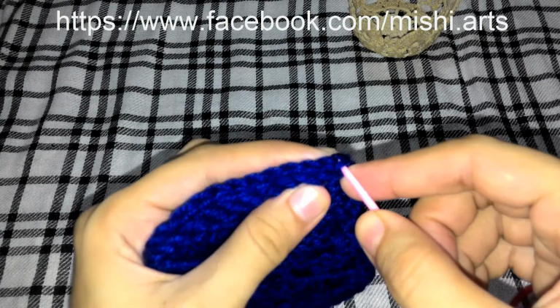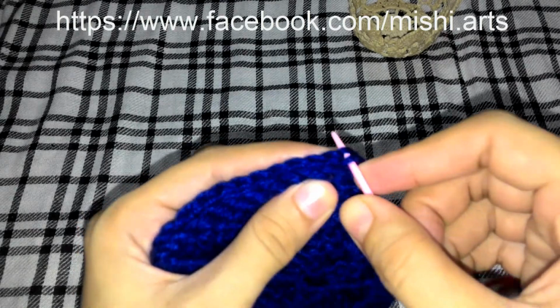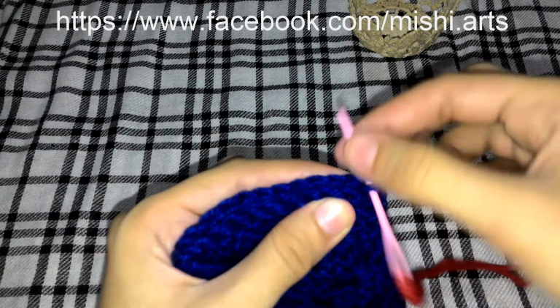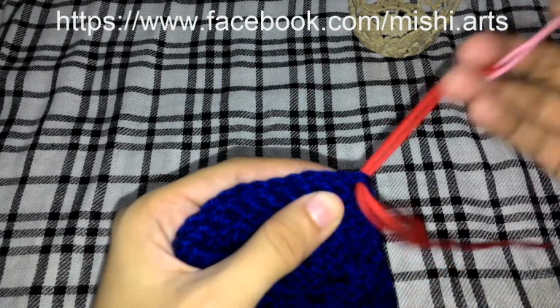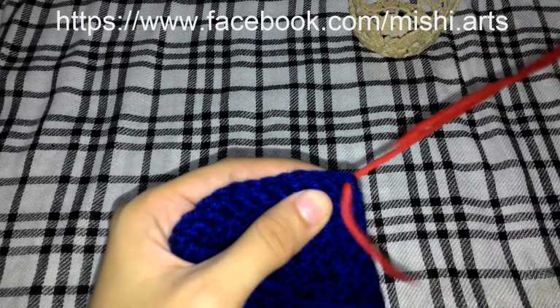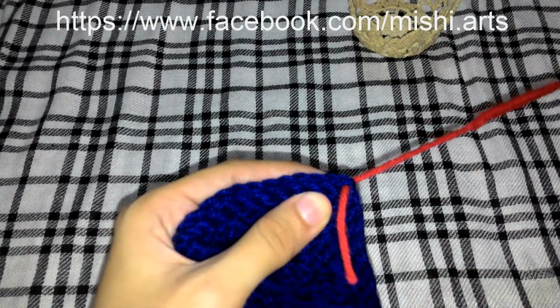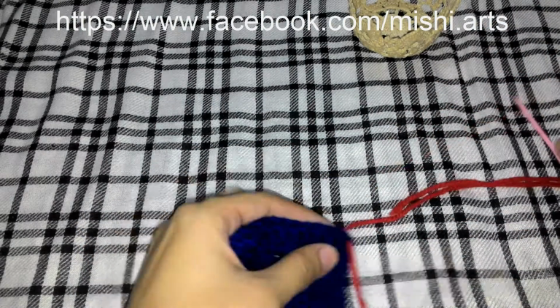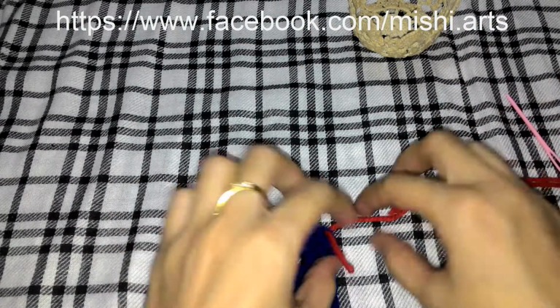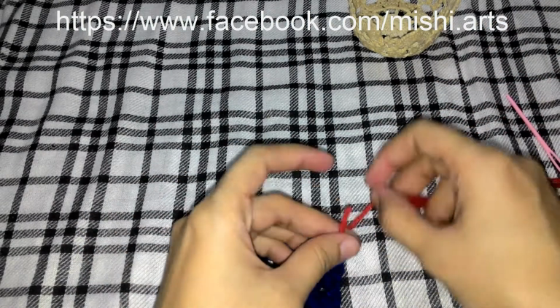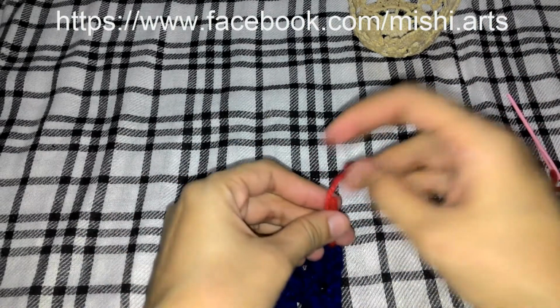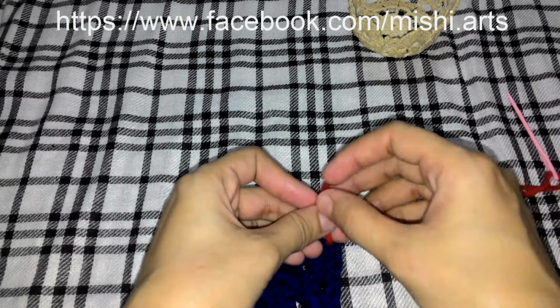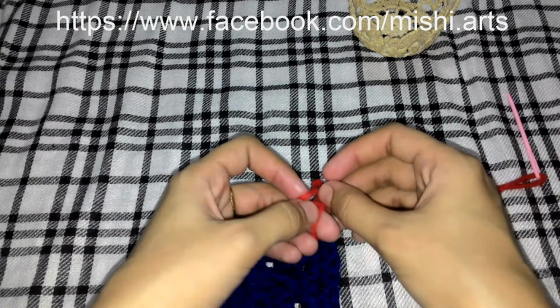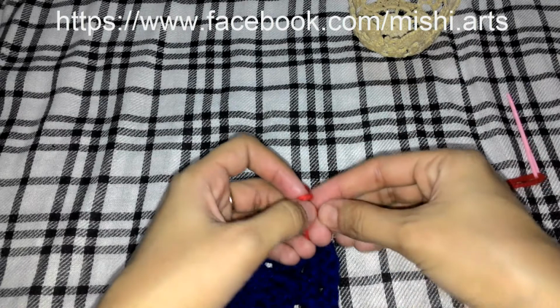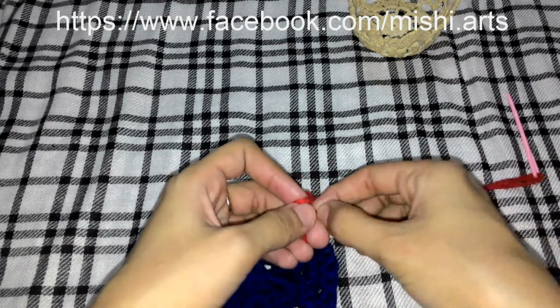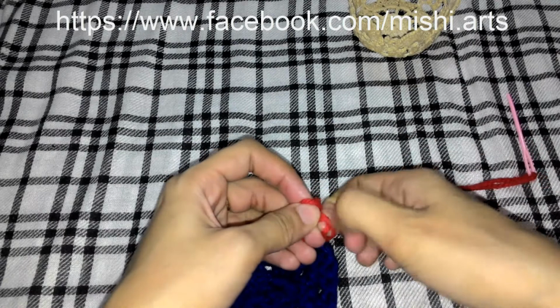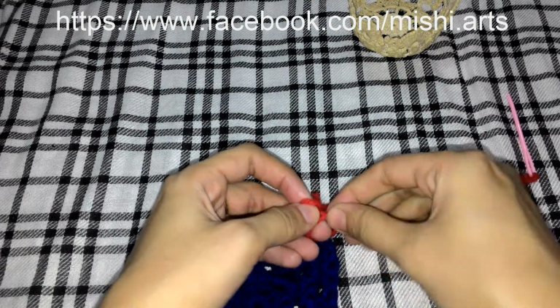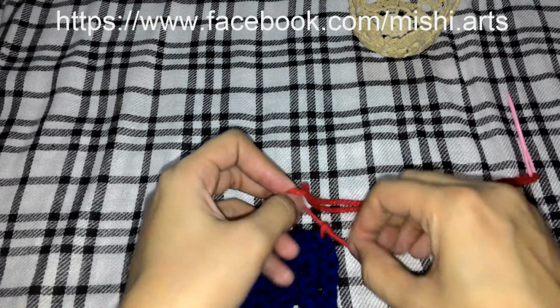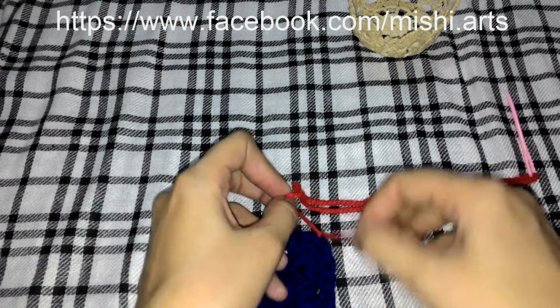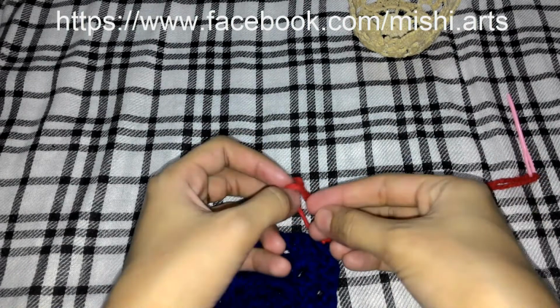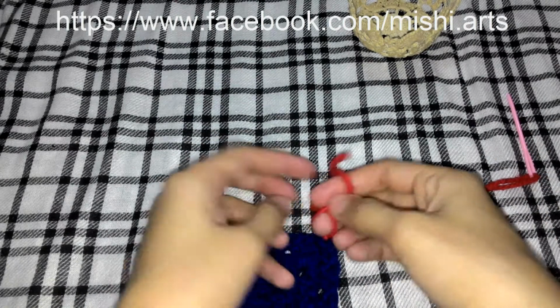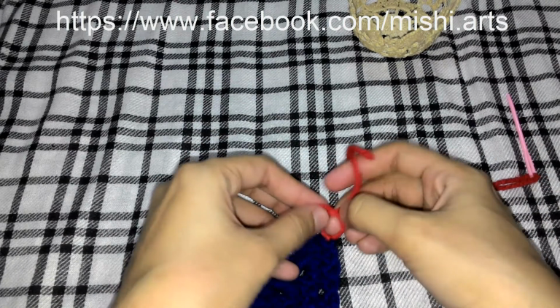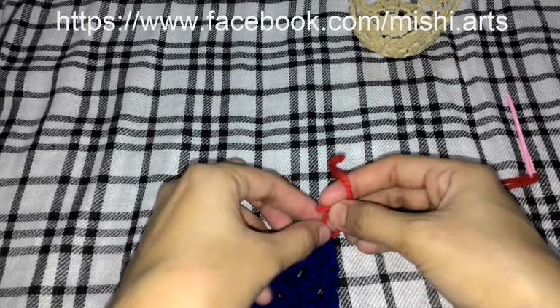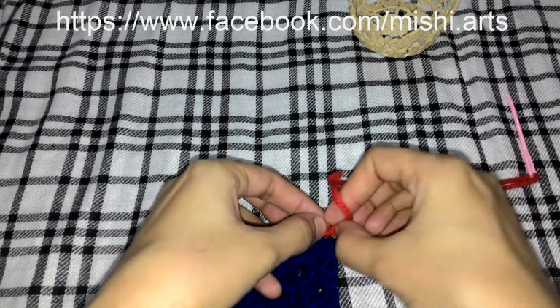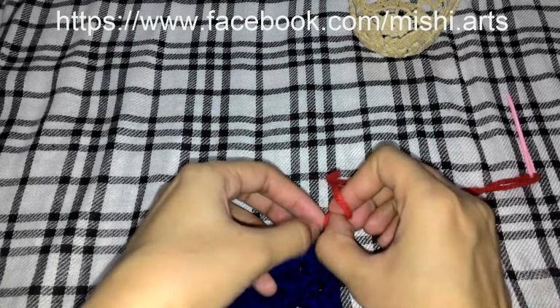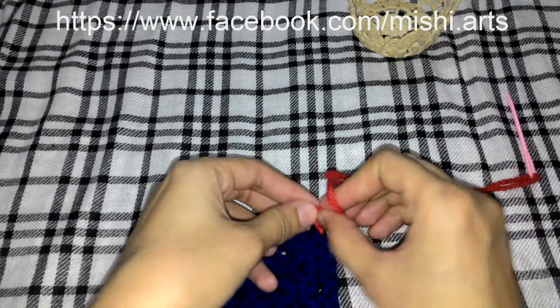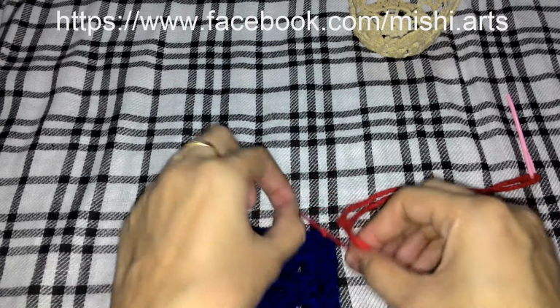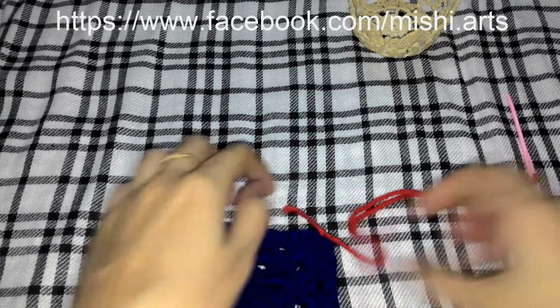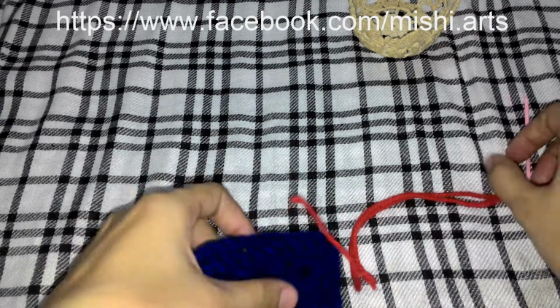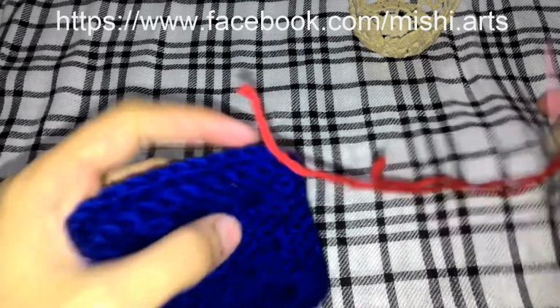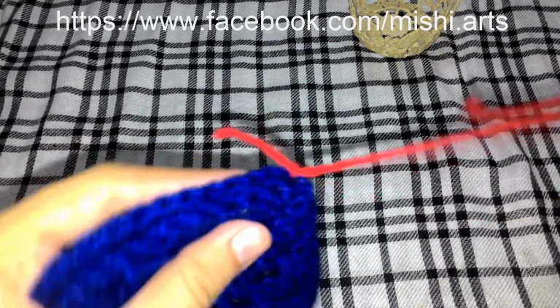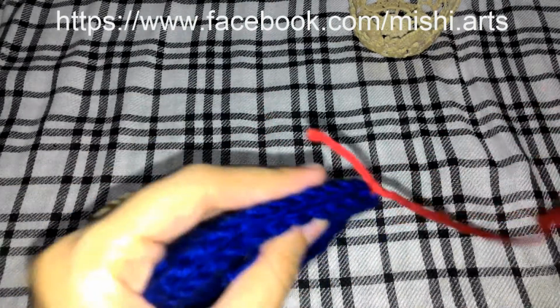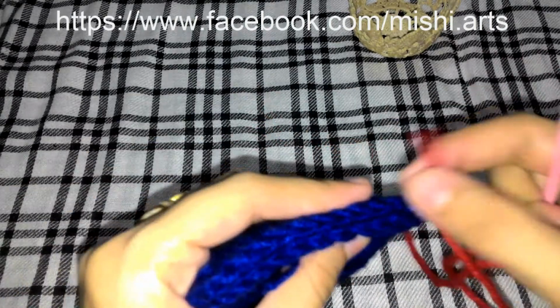First, put your yarn through one of the stitches and make a knot to secure it like this. After securing the yarn,